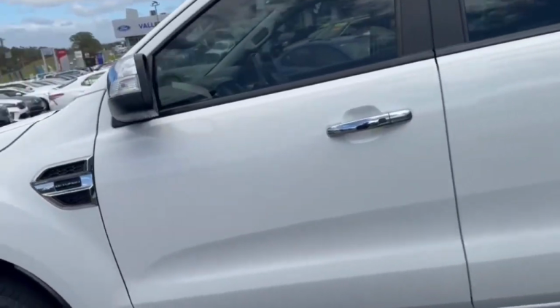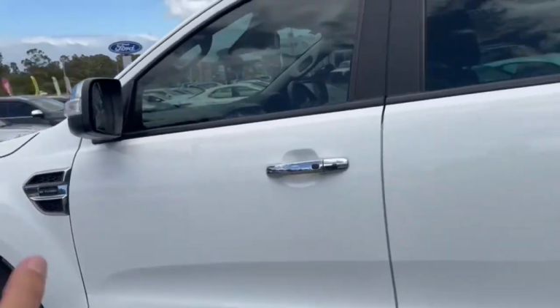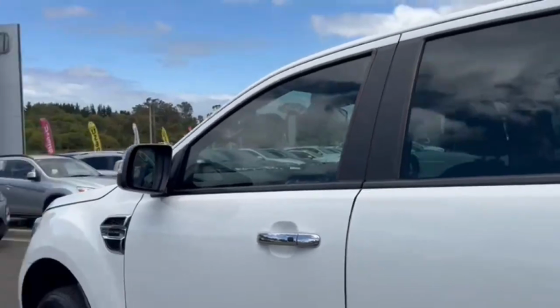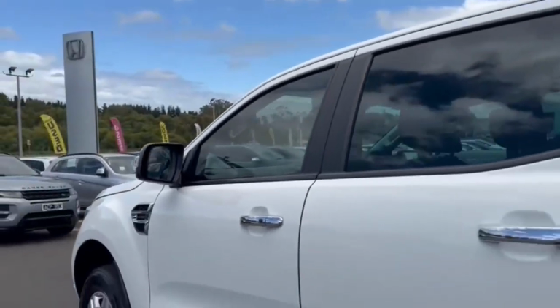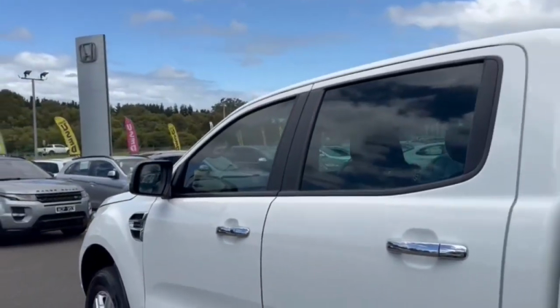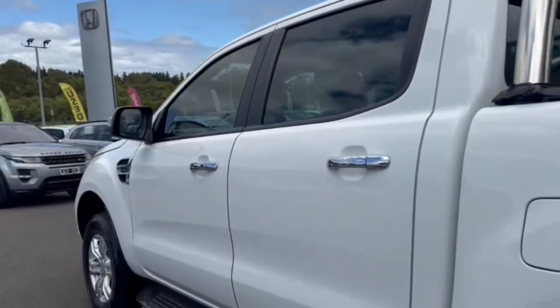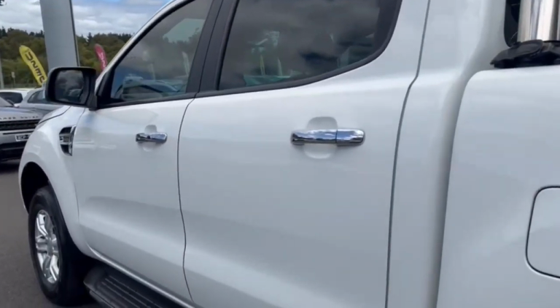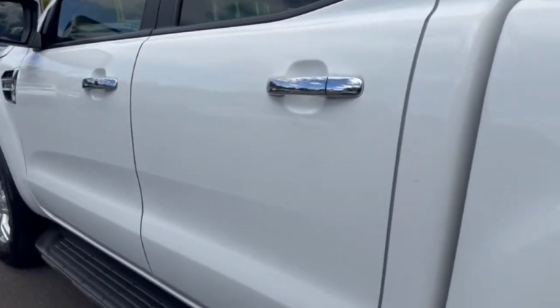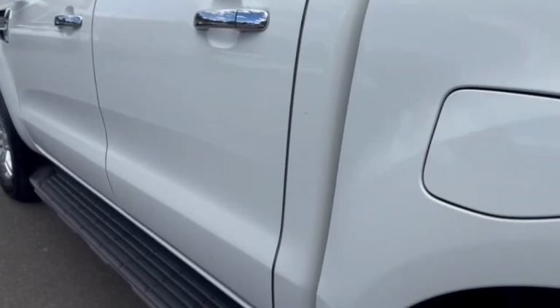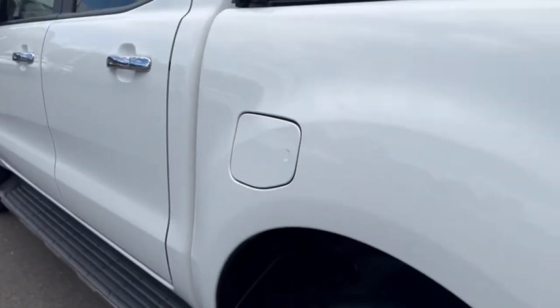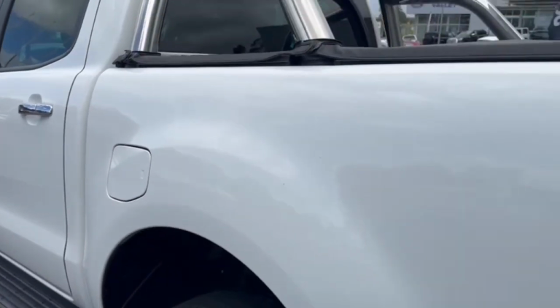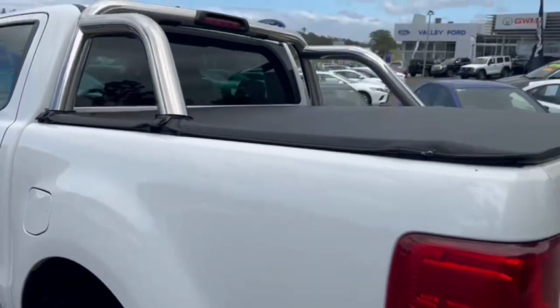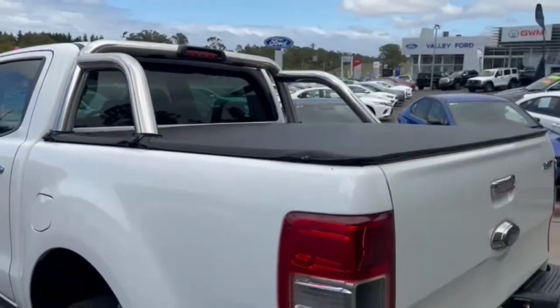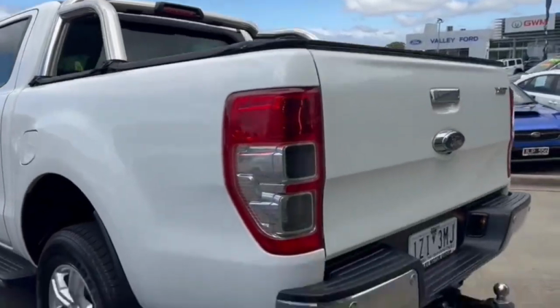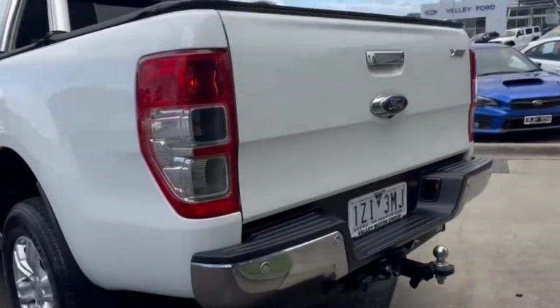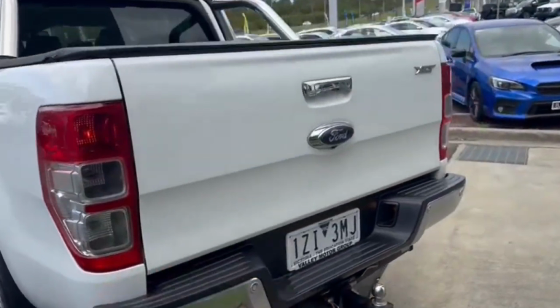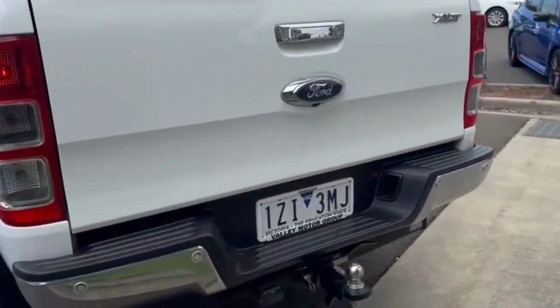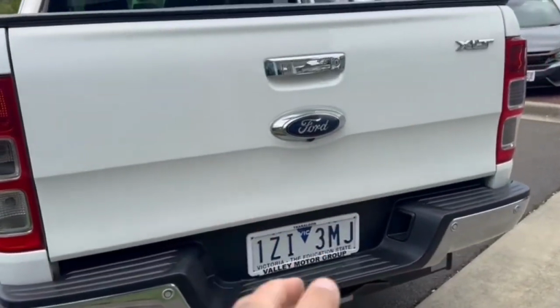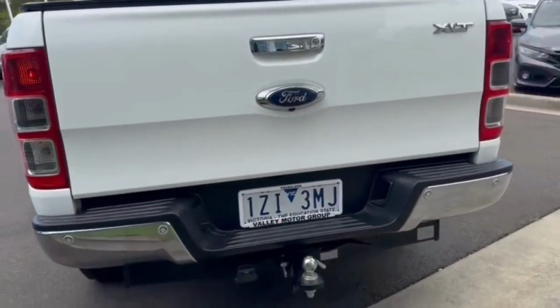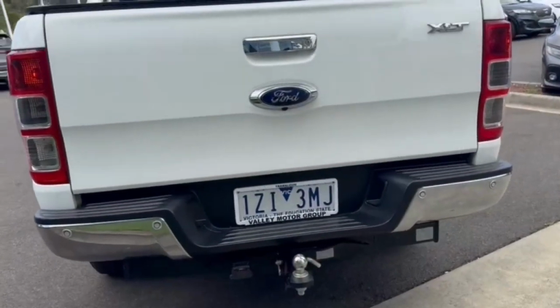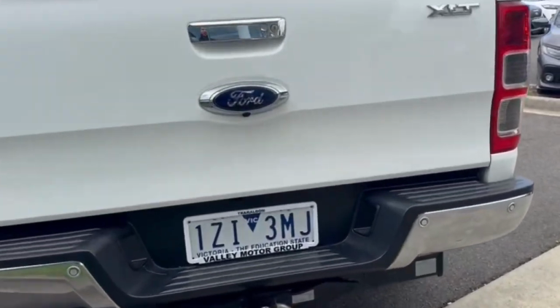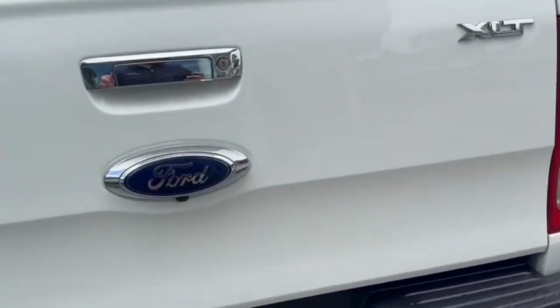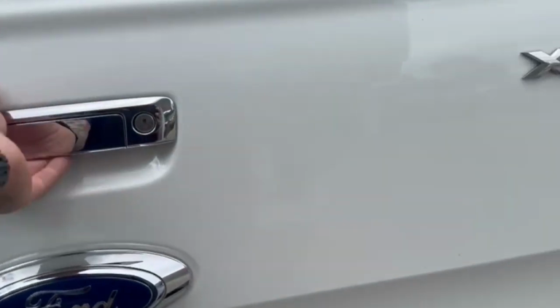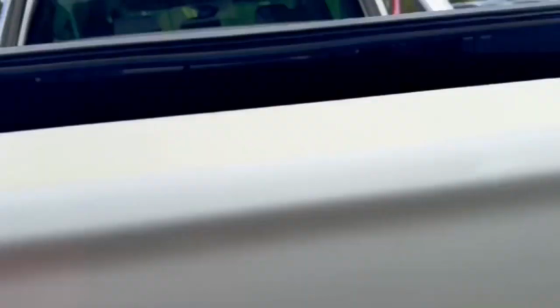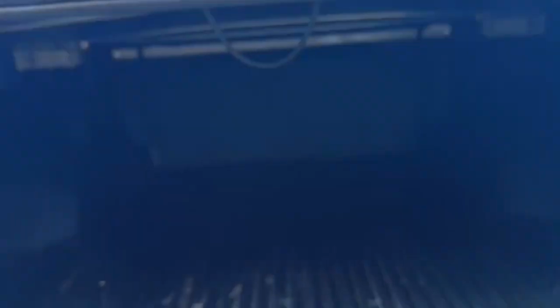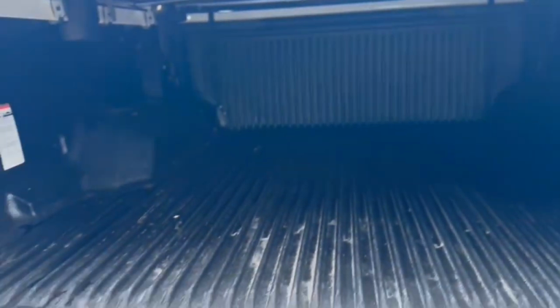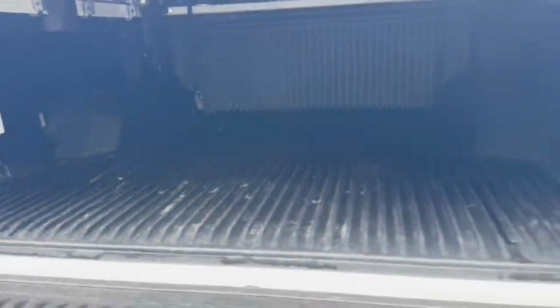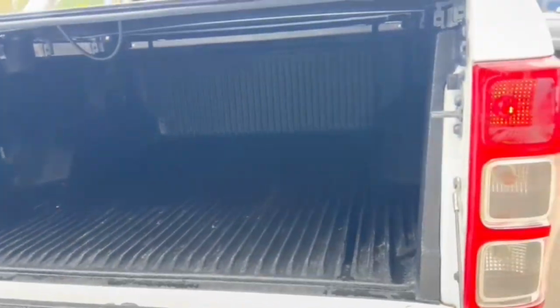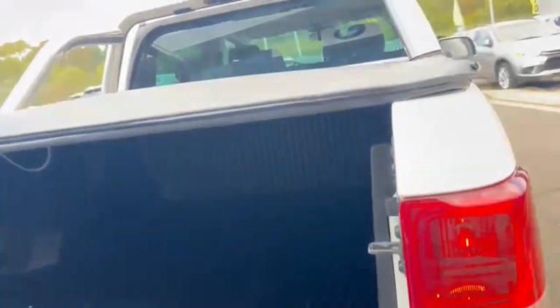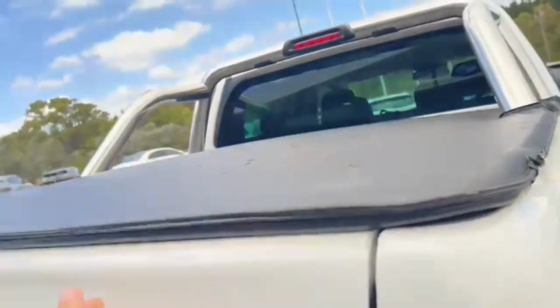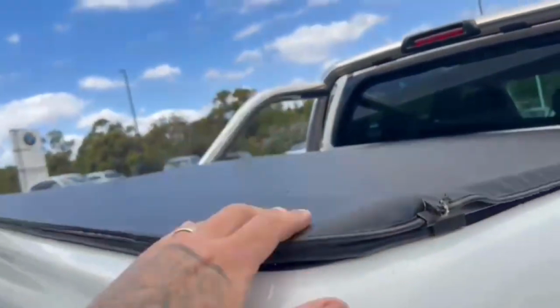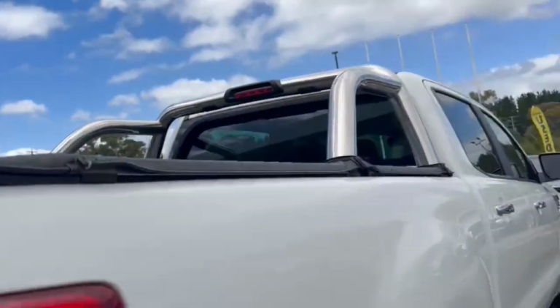This is the 2 litre also. Onto the rear, you've got your Ford towbar, 3 rear sensors. We're going to pop the spare tyre cover open in the back.